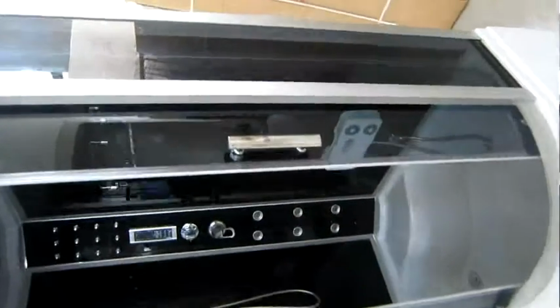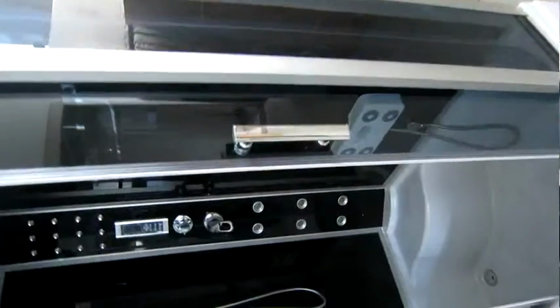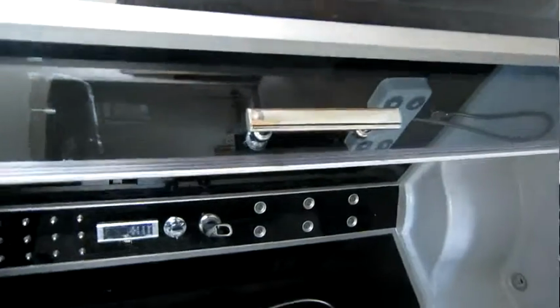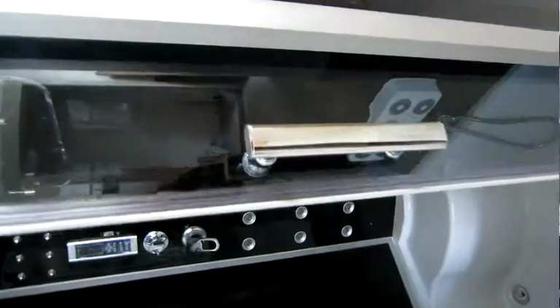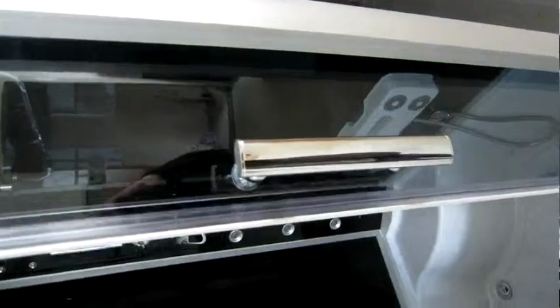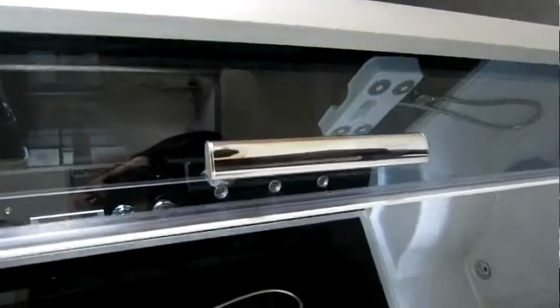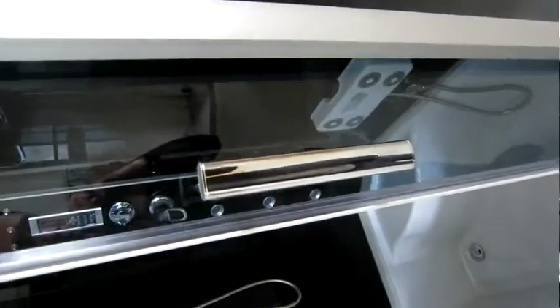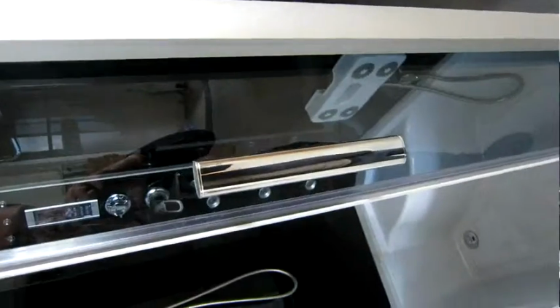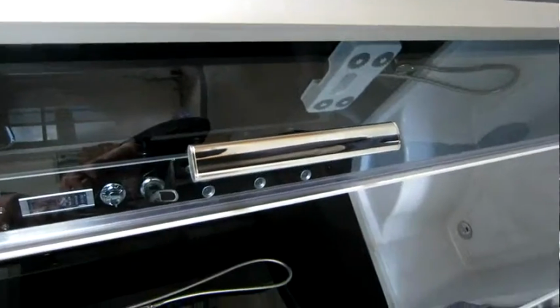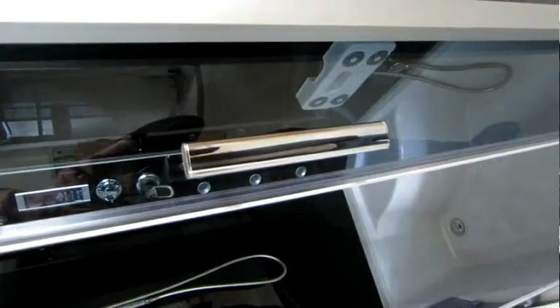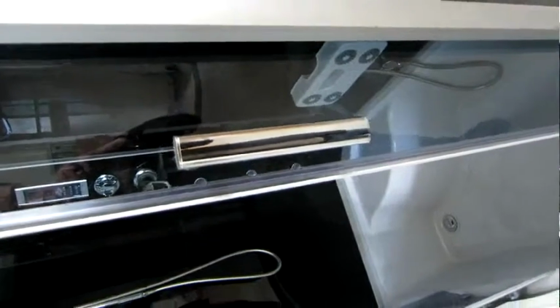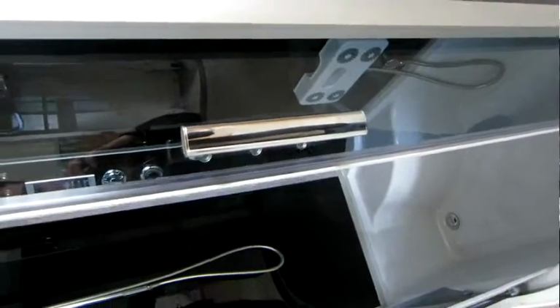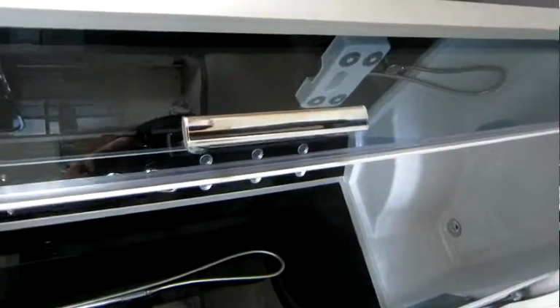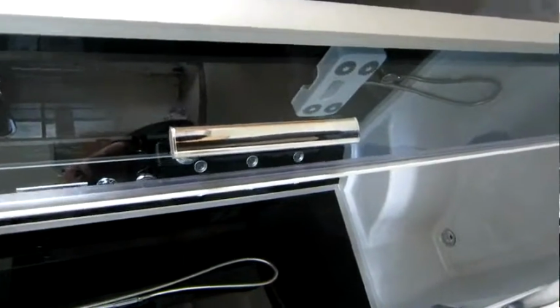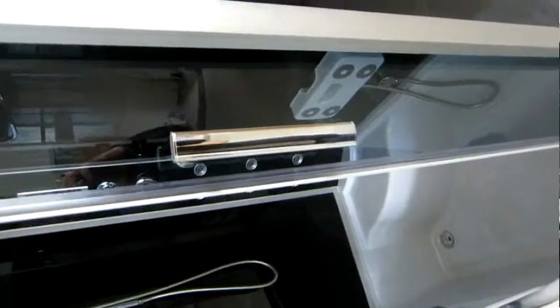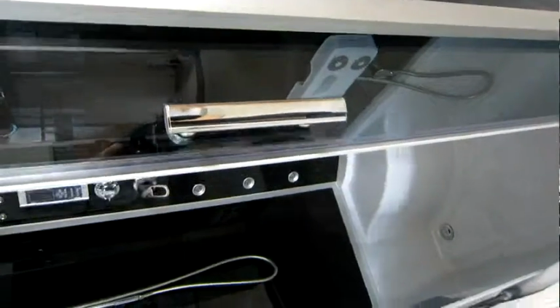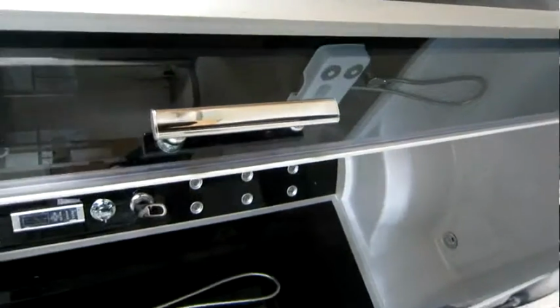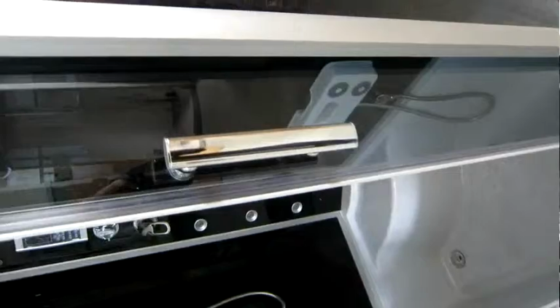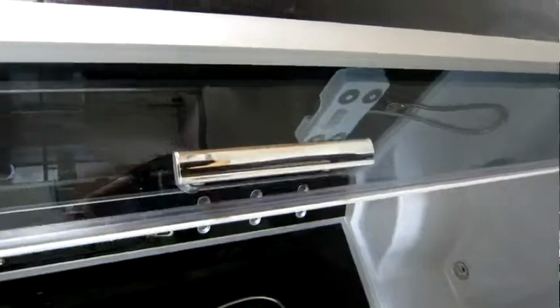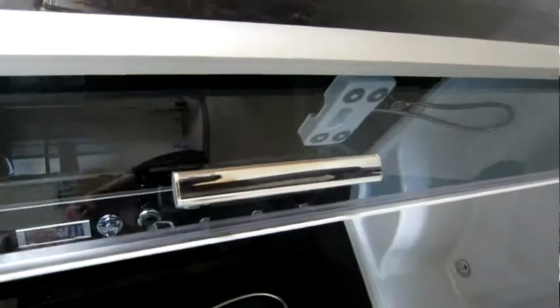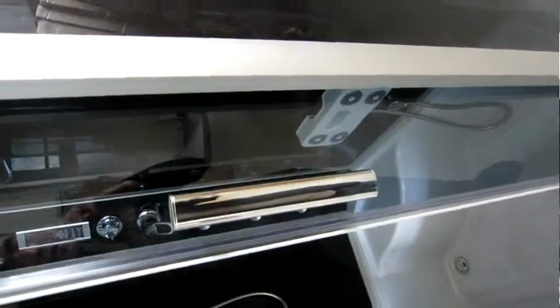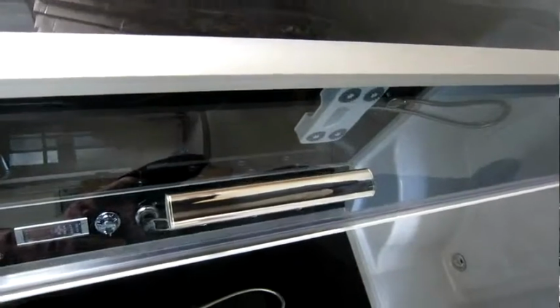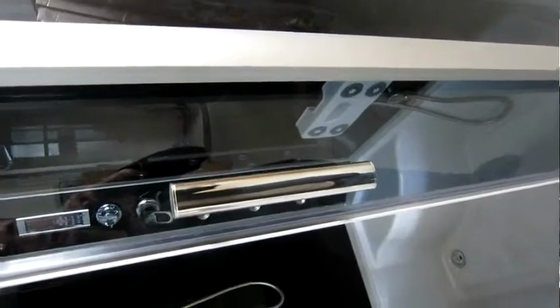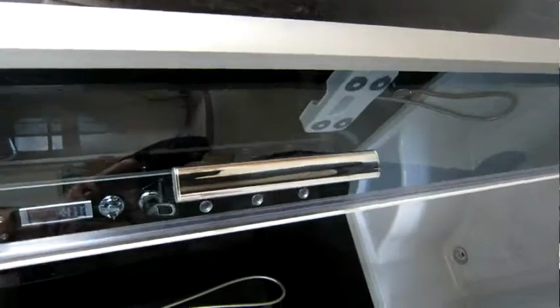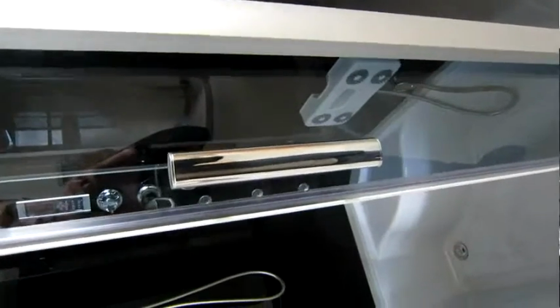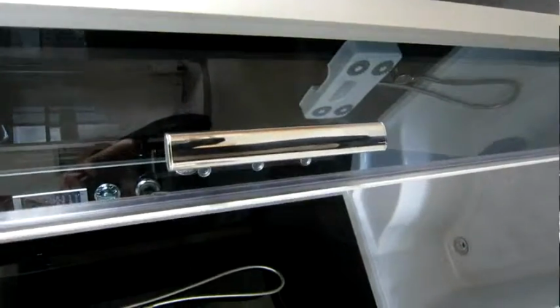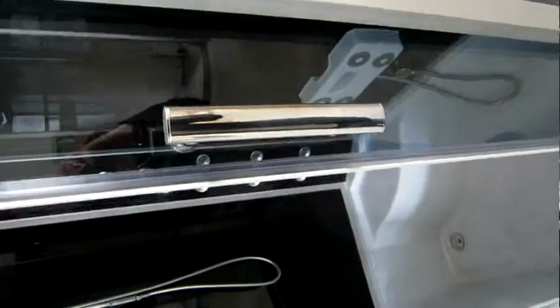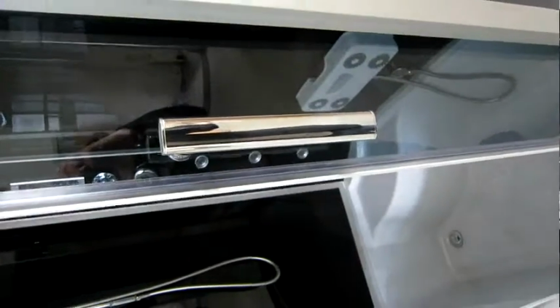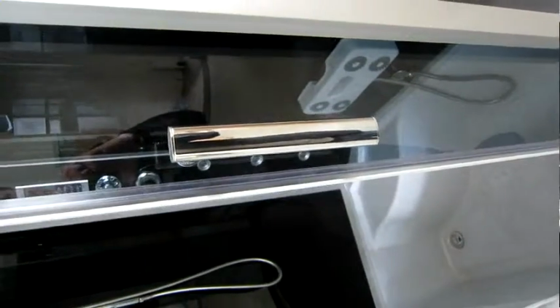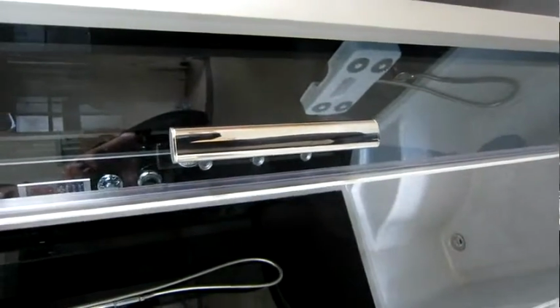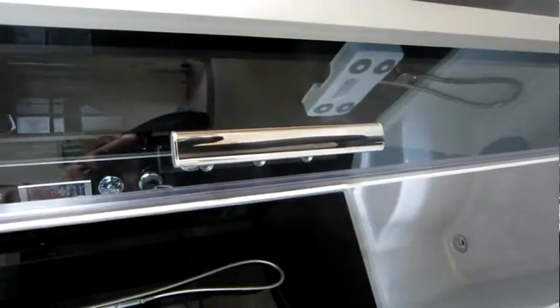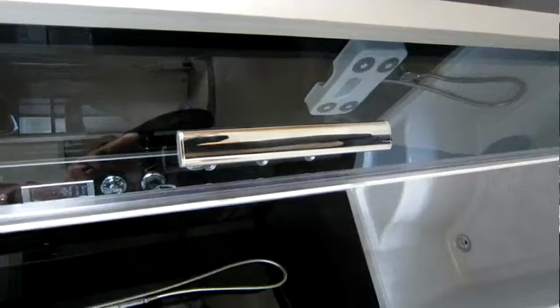These handles are chrome plated. They are made of stainless steel and the distance is around 30 centimeters.